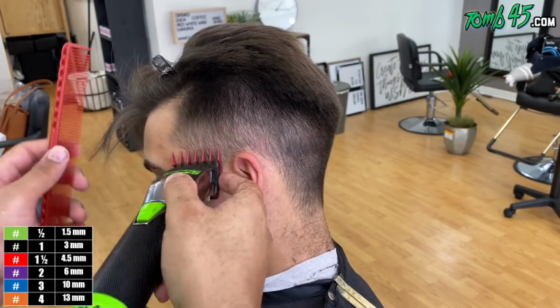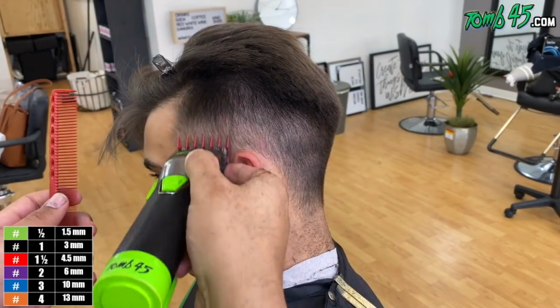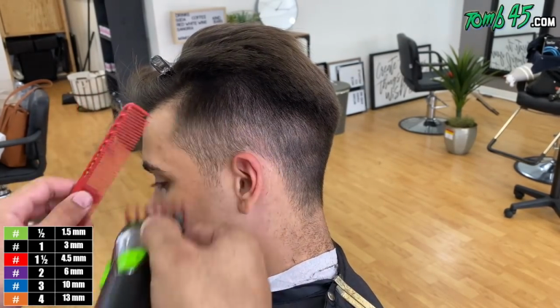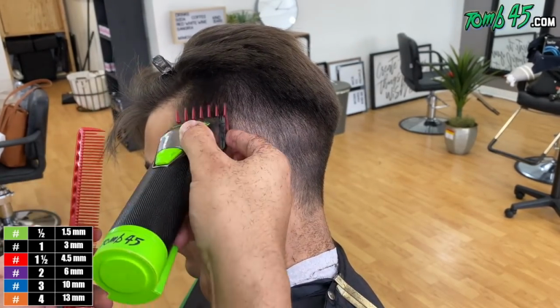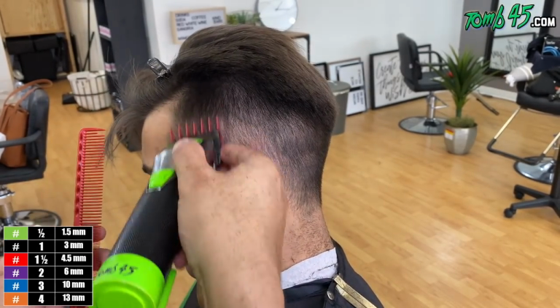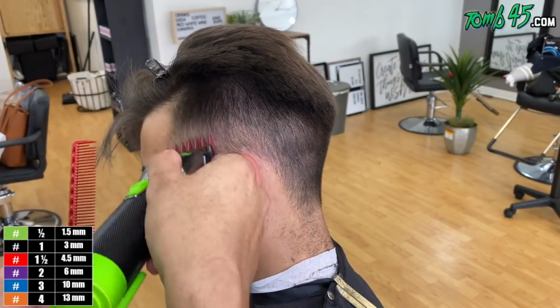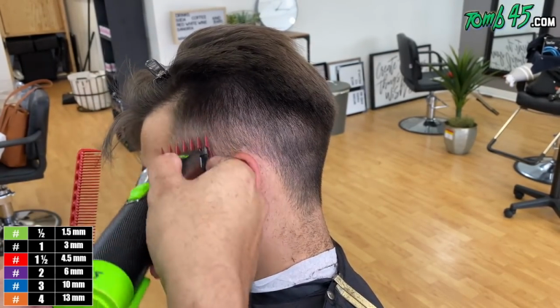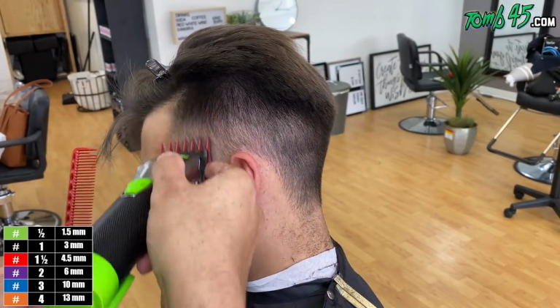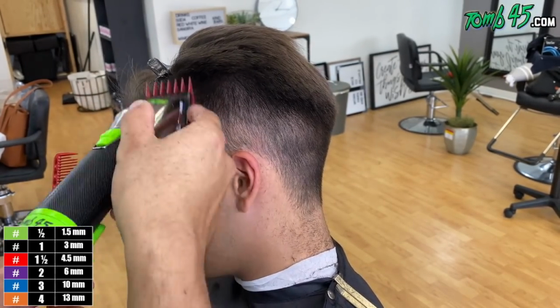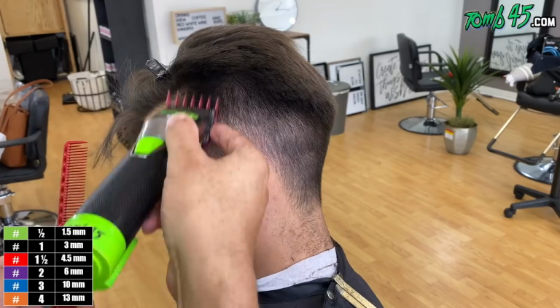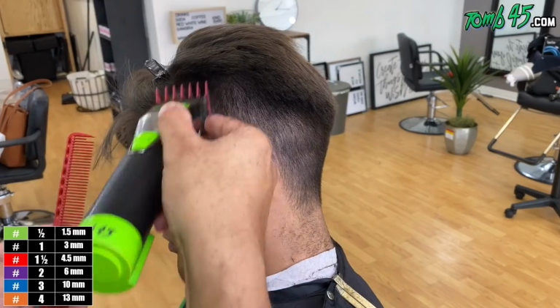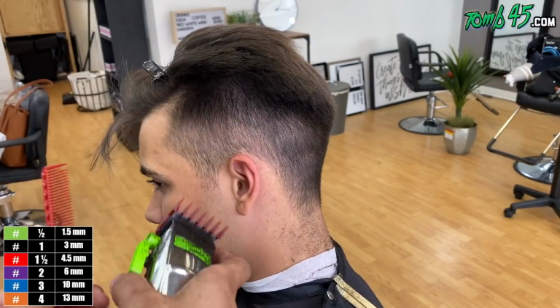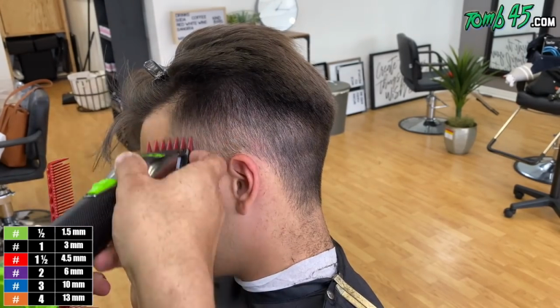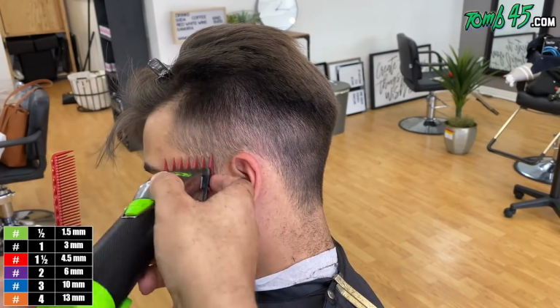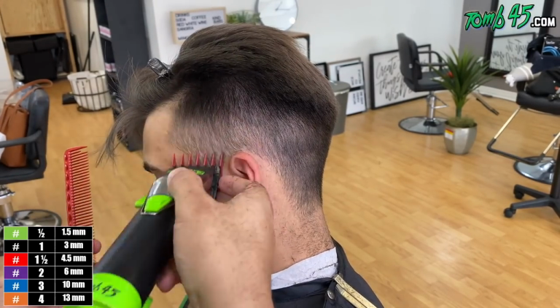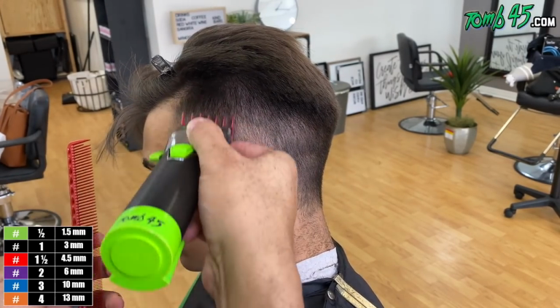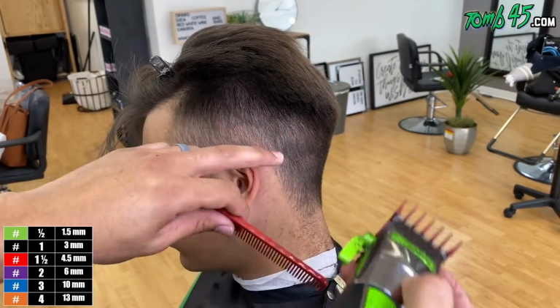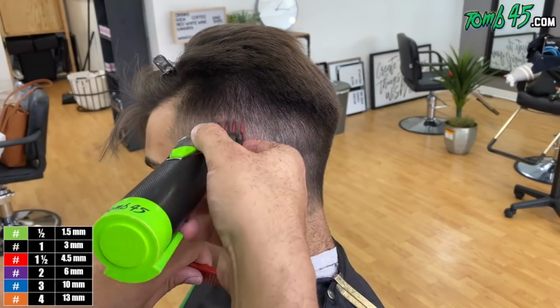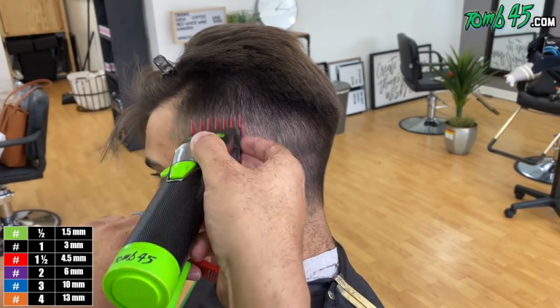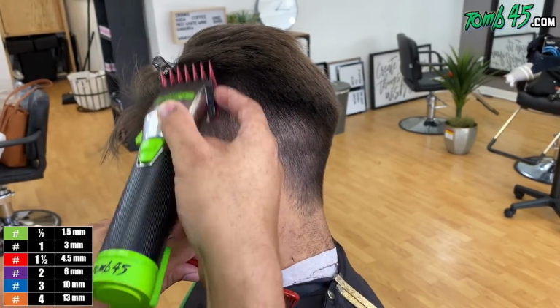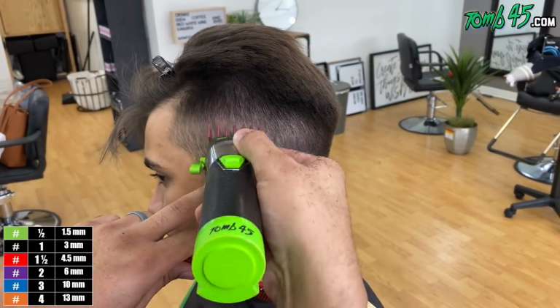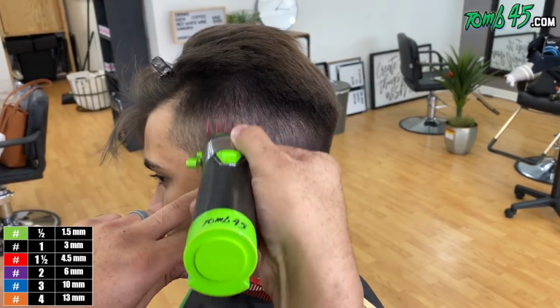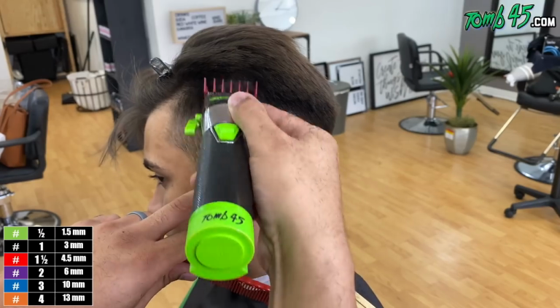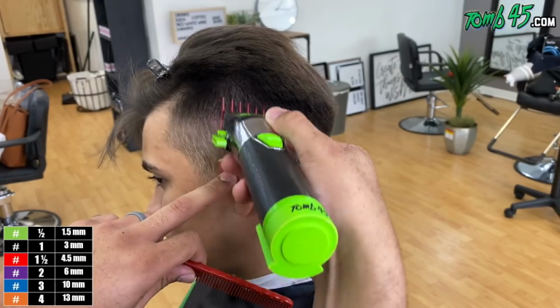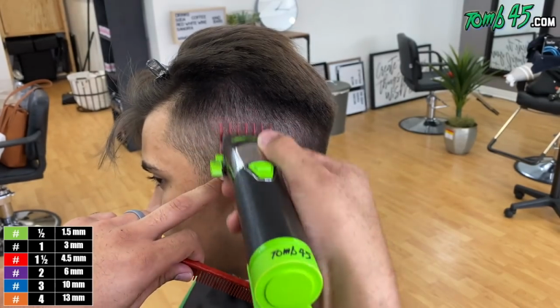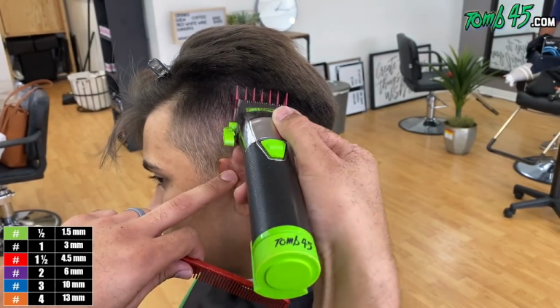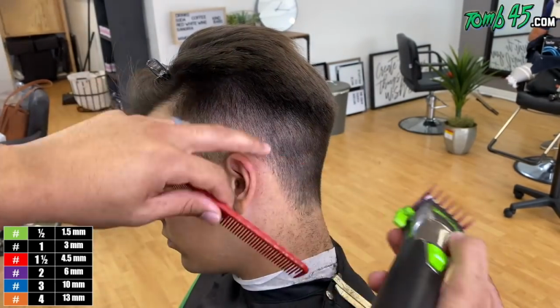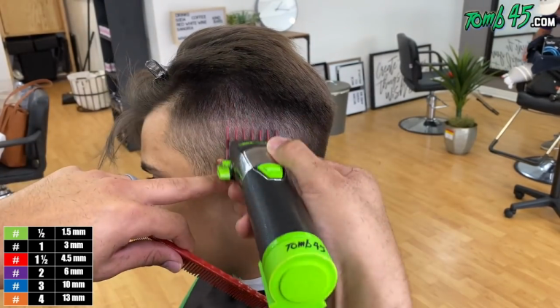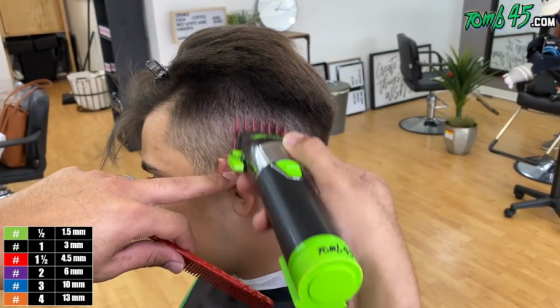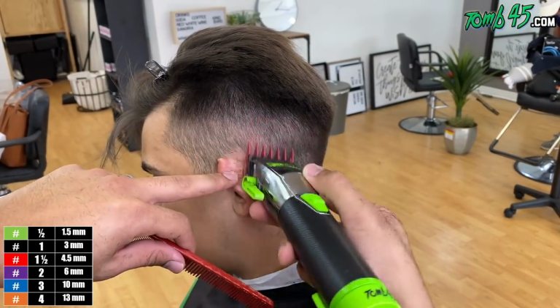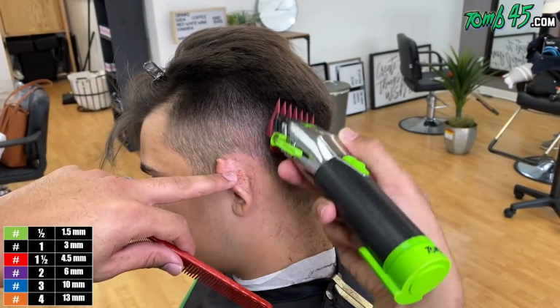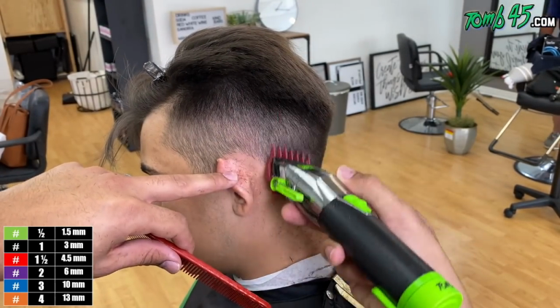You guys can see the background is definitely getting more of a salon vibe. People have been asking me in the comments why I'm cutting in this environment — and I'm going to answer that at the end of the video during the Q&A portion.